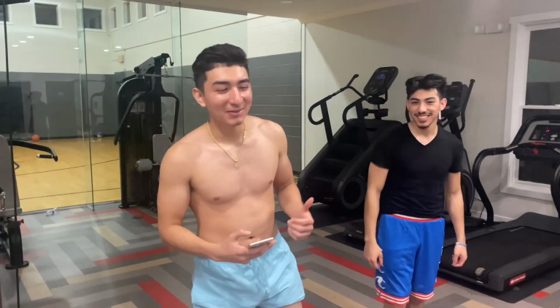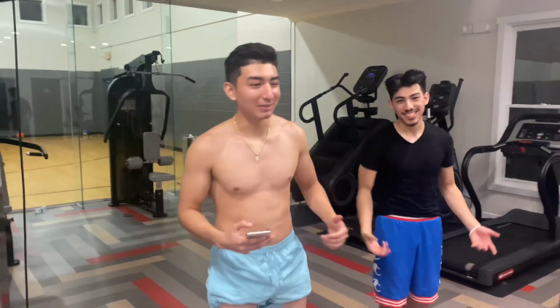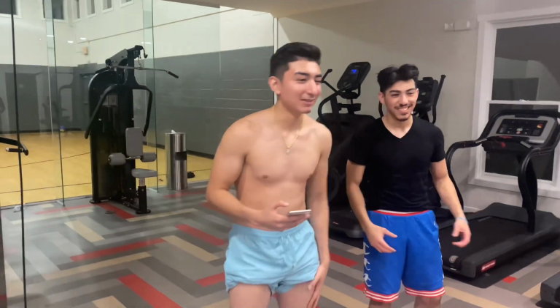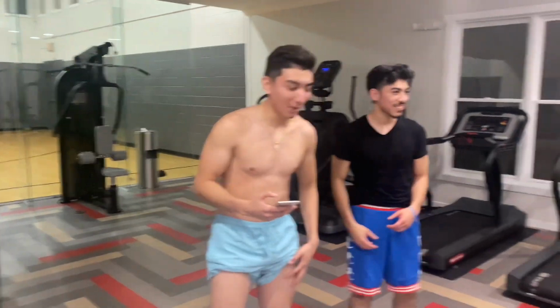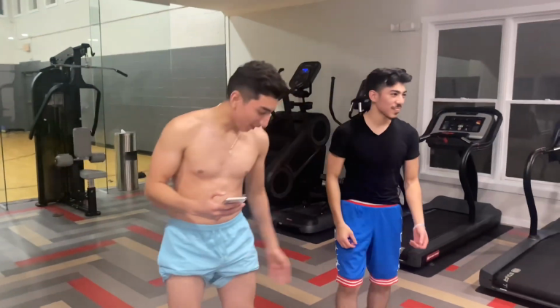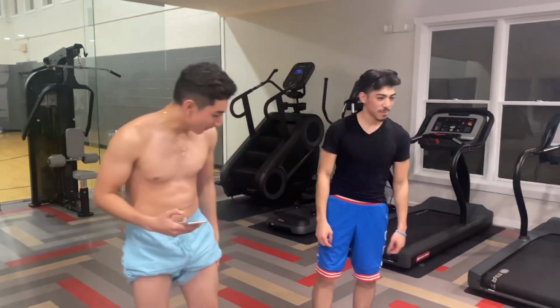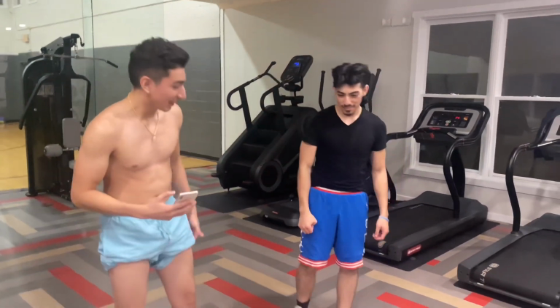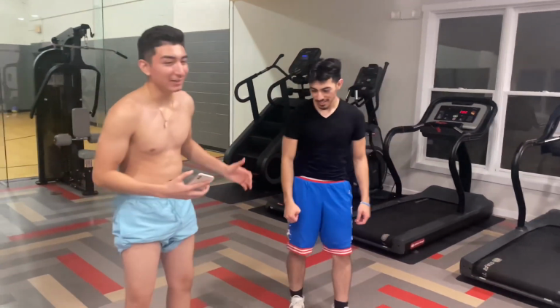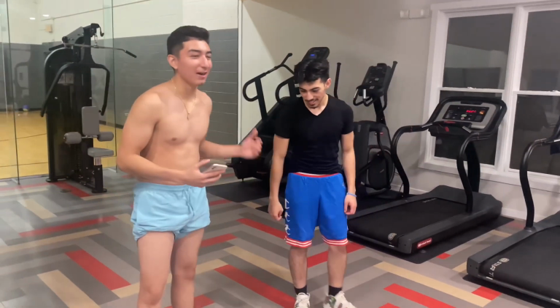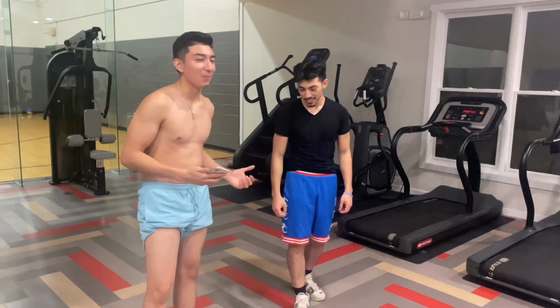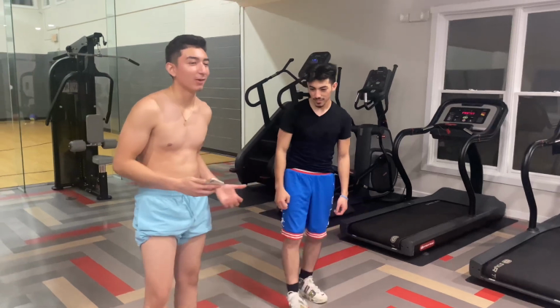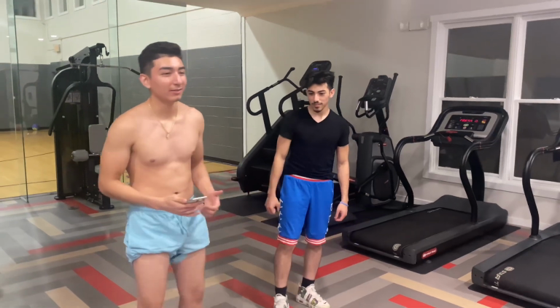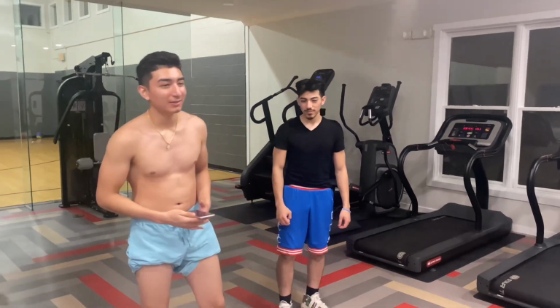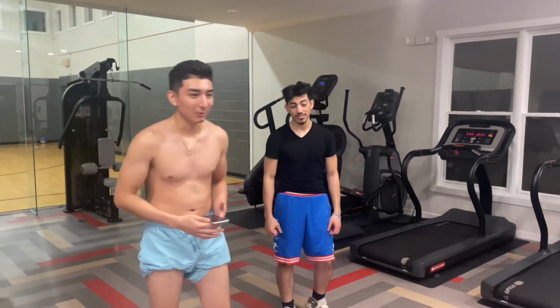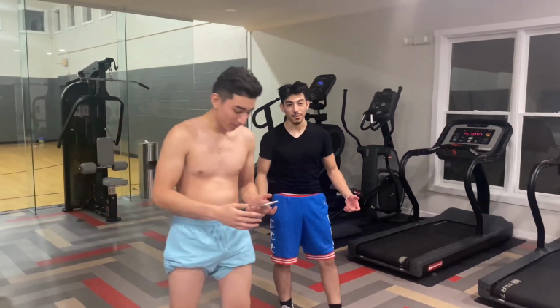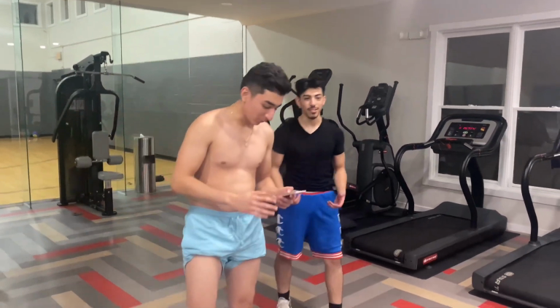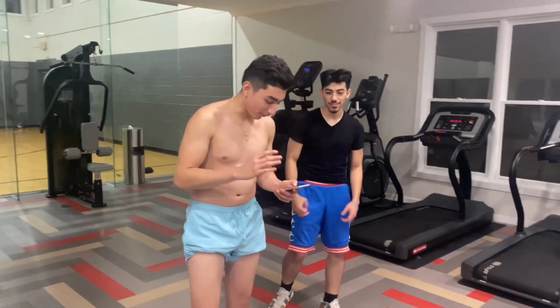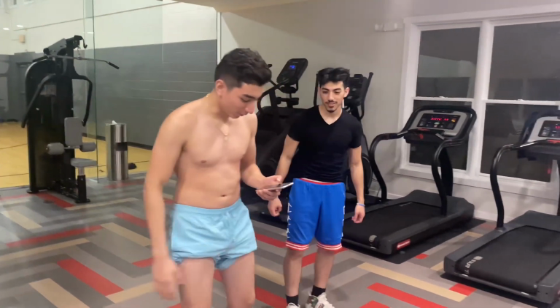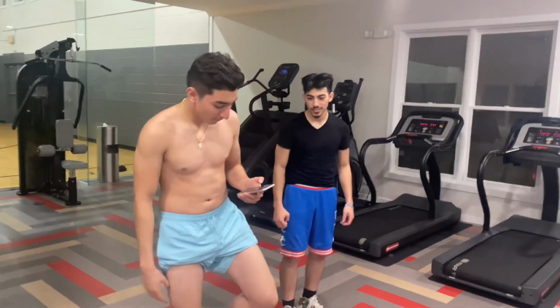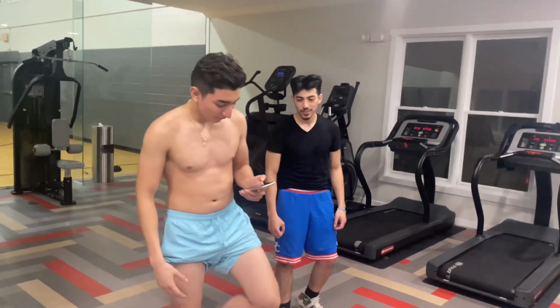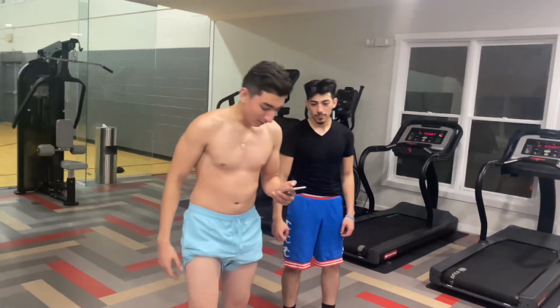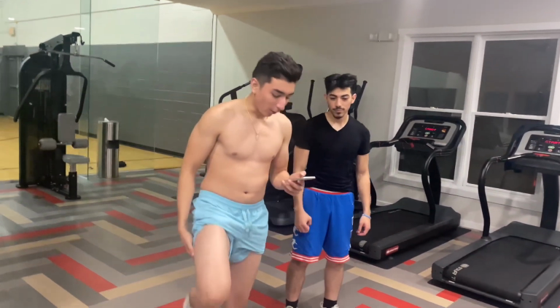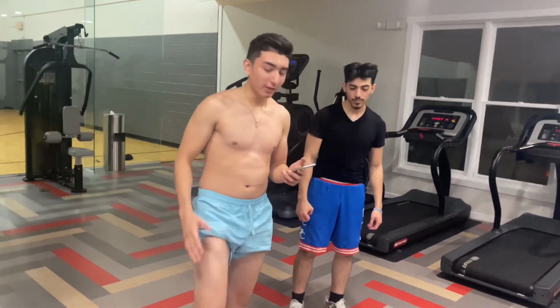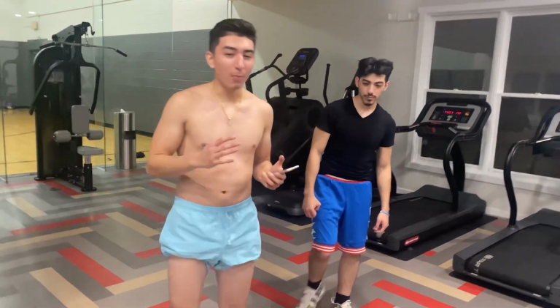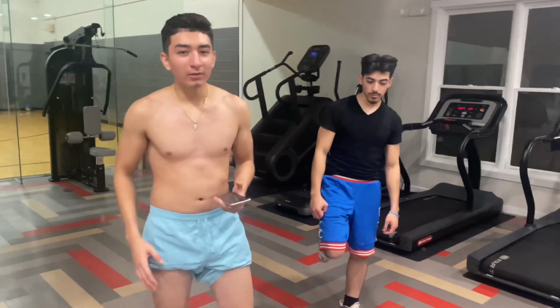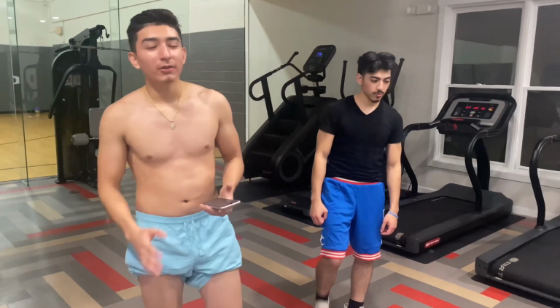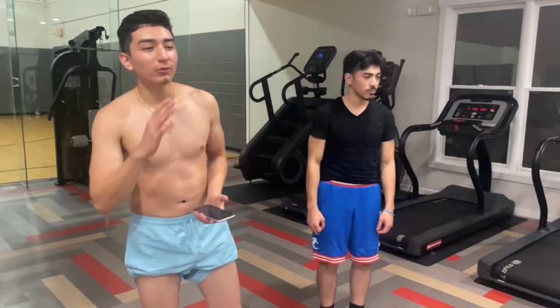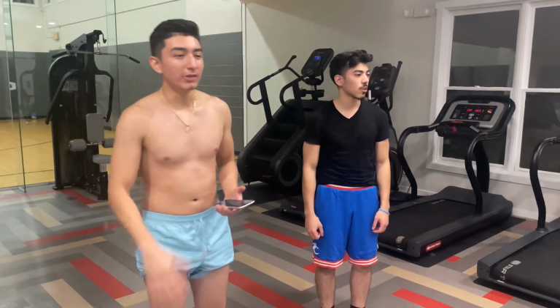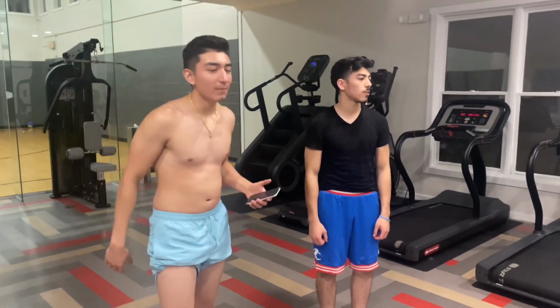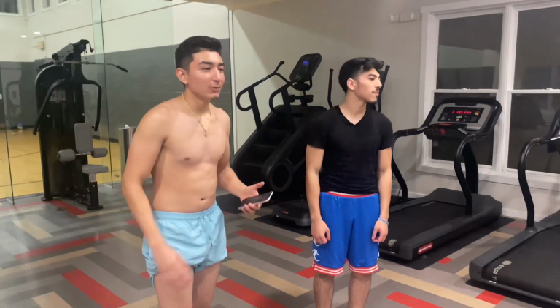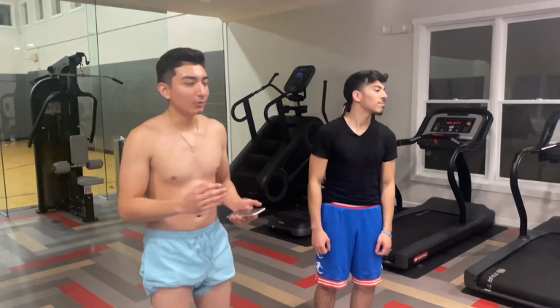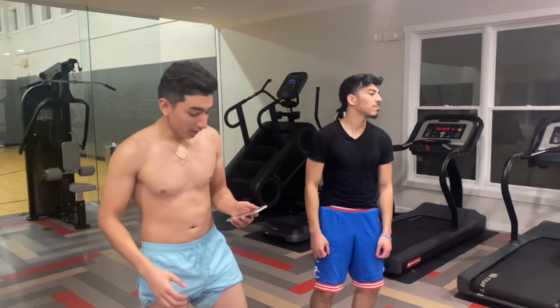So let's get to this leg day workout. I need to get my guys some better legs. So without further ado, all you need is your body — you'll need a gym, you'll need weights.